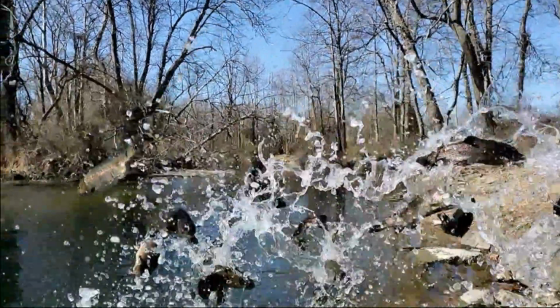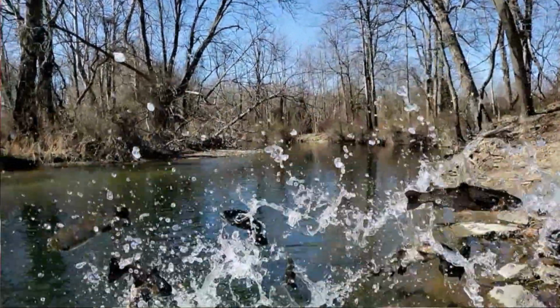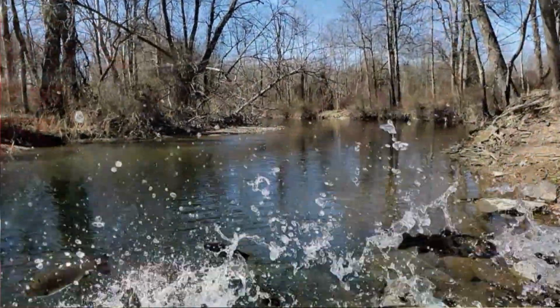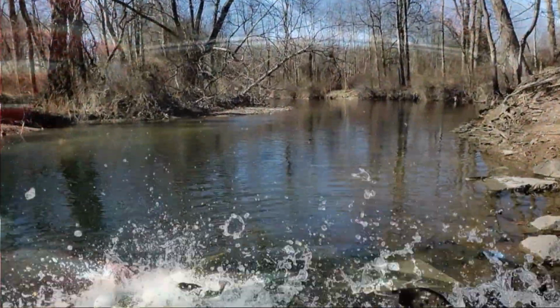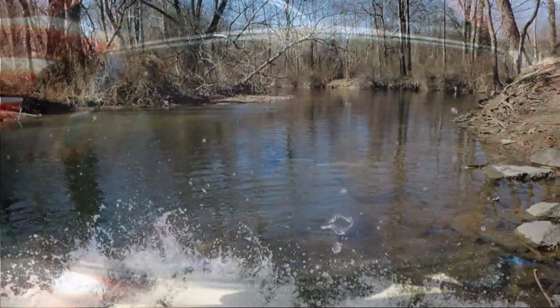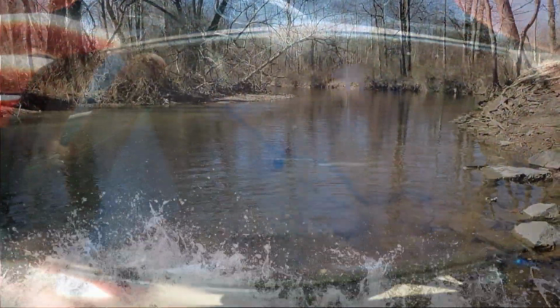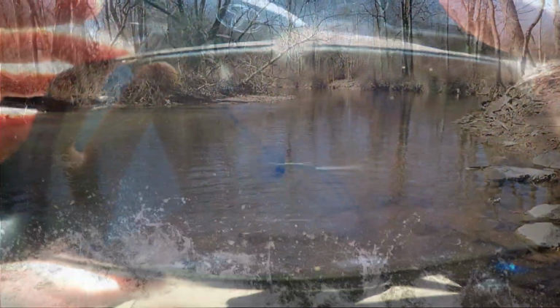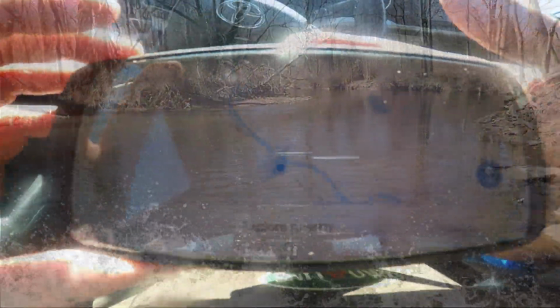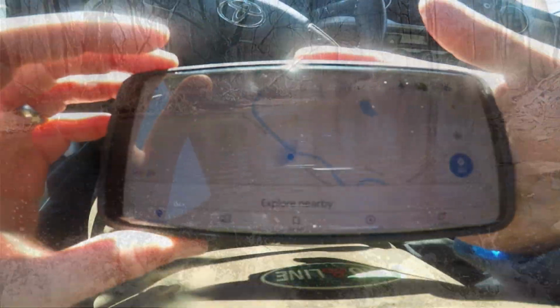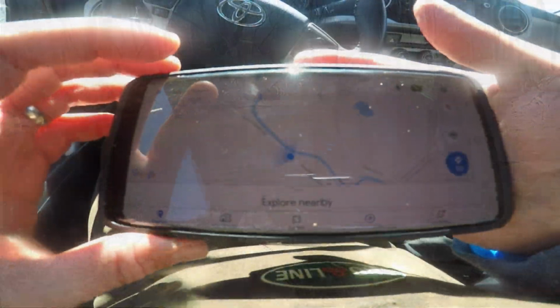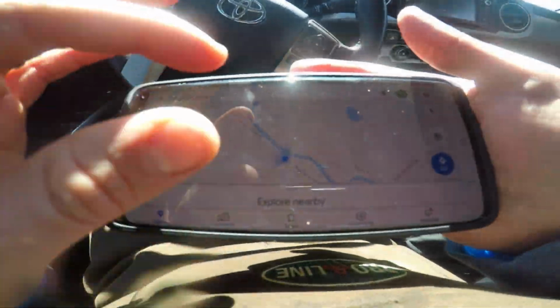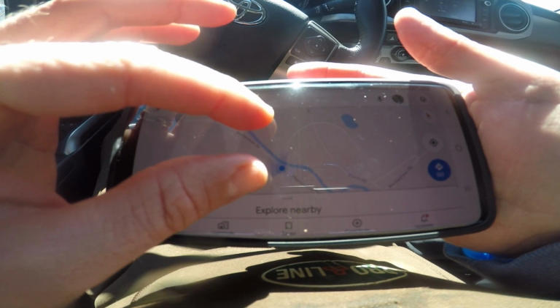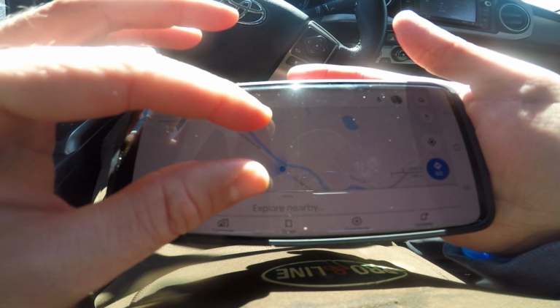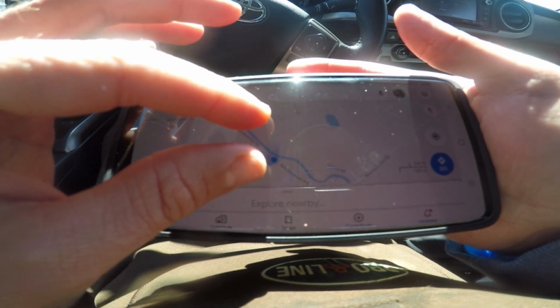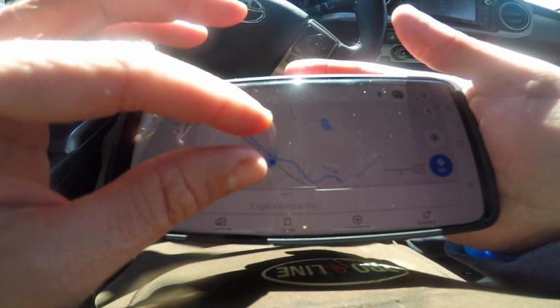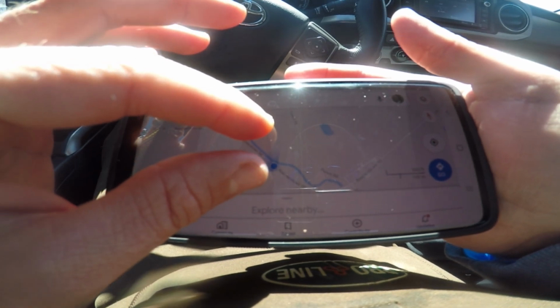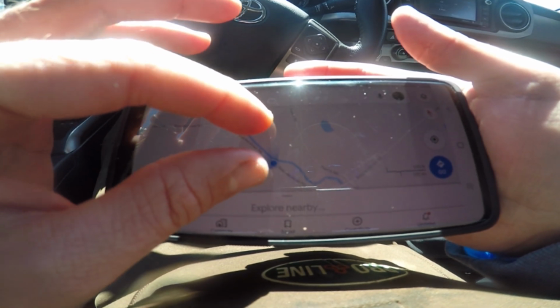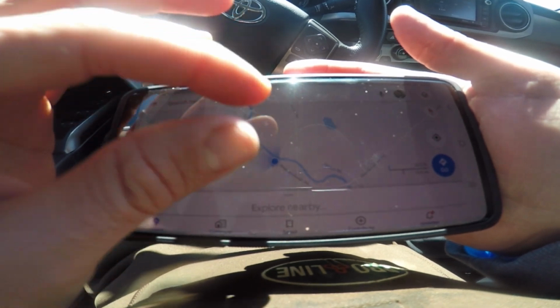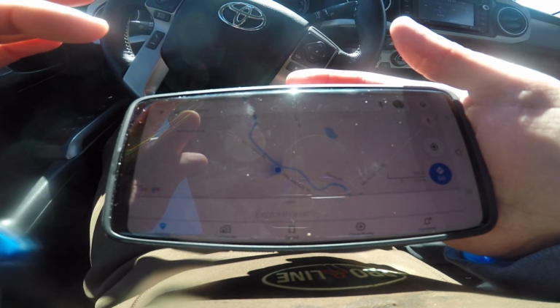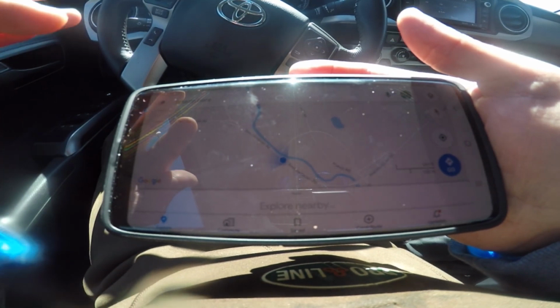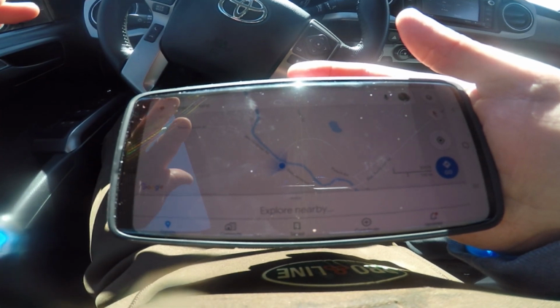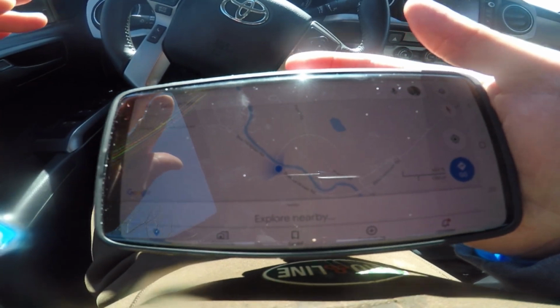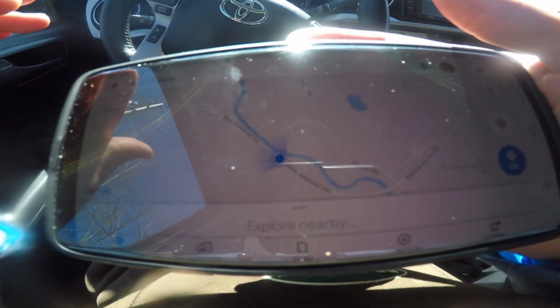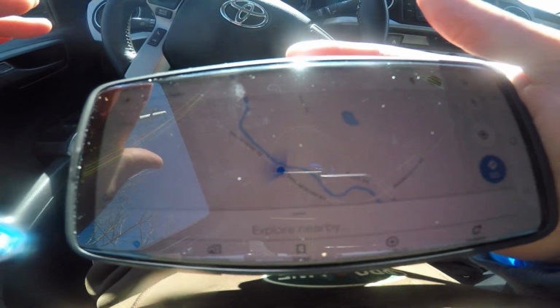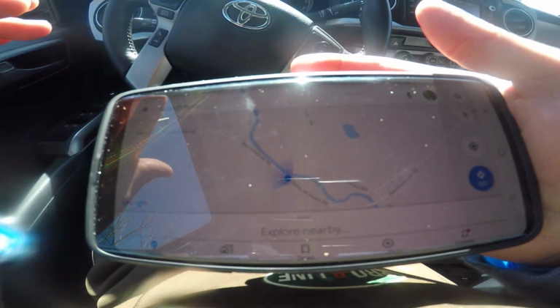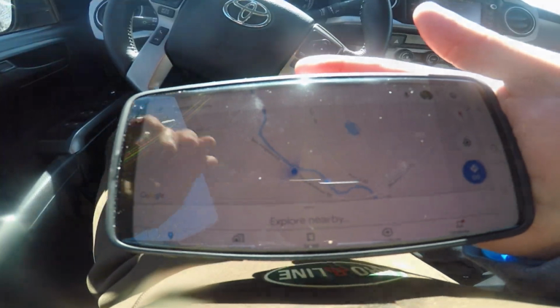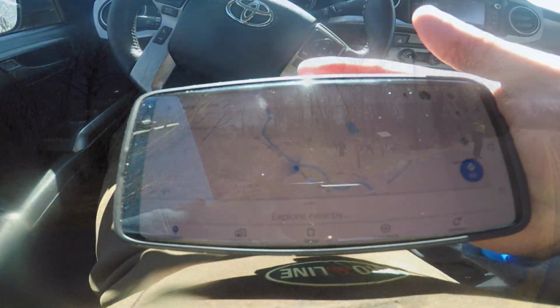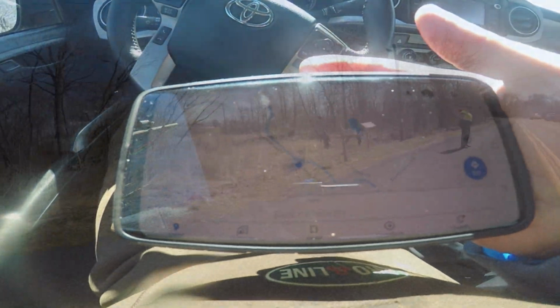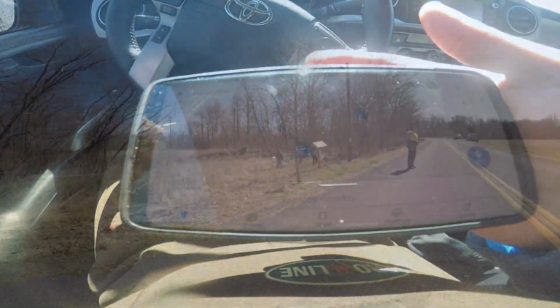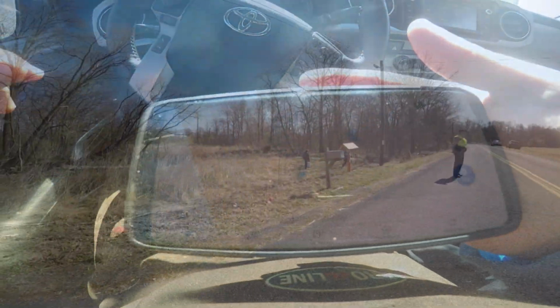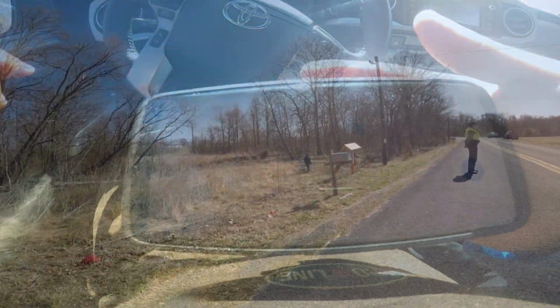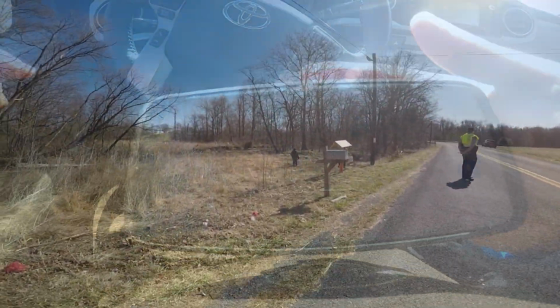We hit spot number two, which is Beechertown Road. There's a nice deep hole here near Punch Road. It's a good spot — a couple Palominos, a lot of trout going in here.